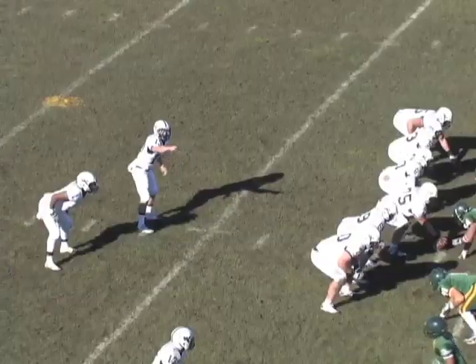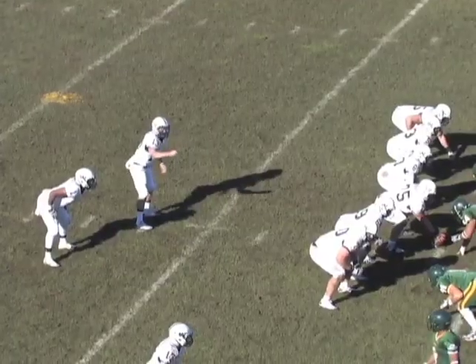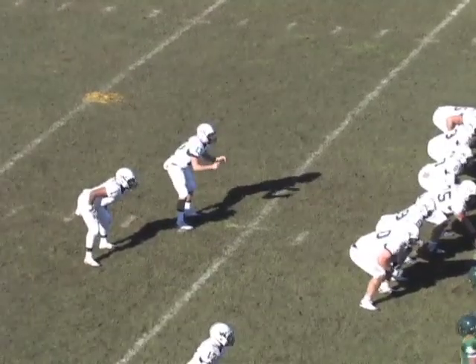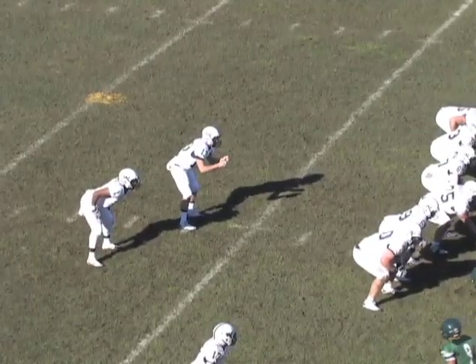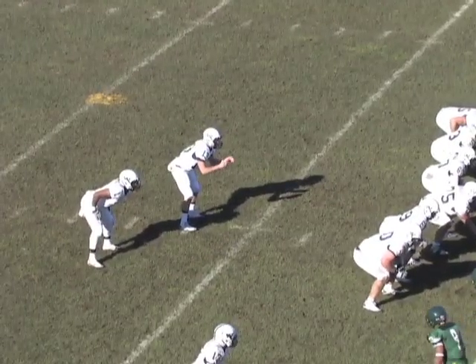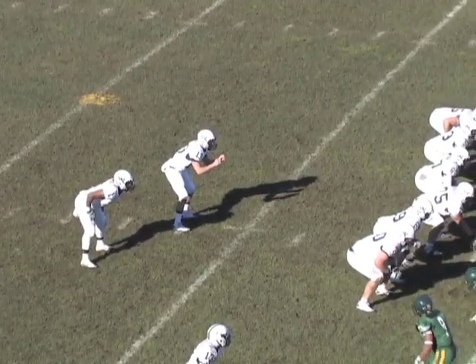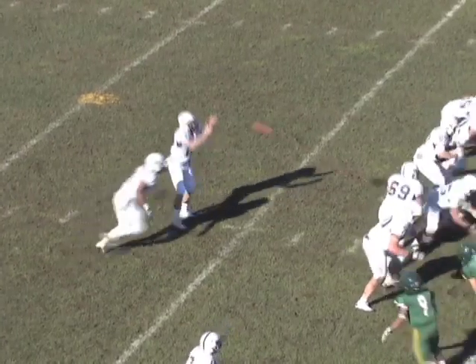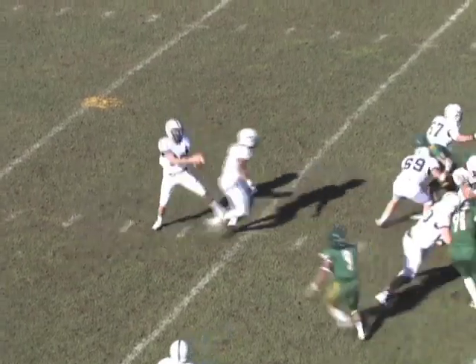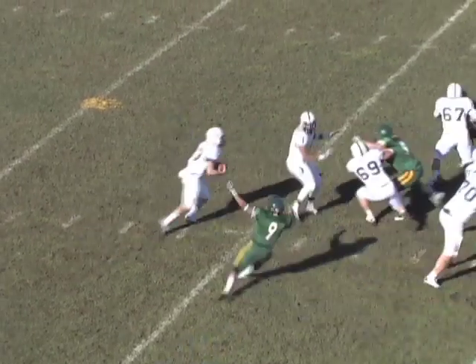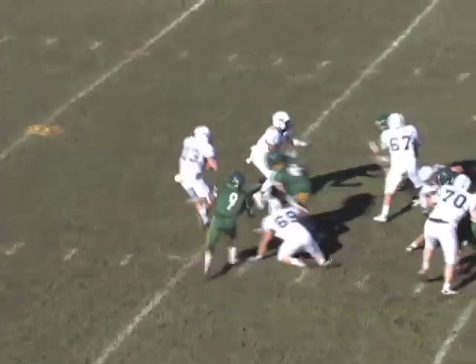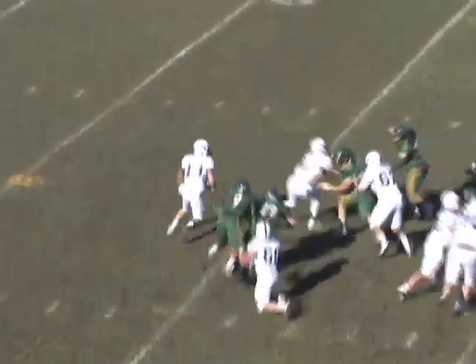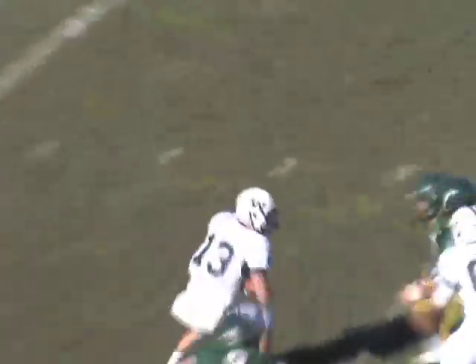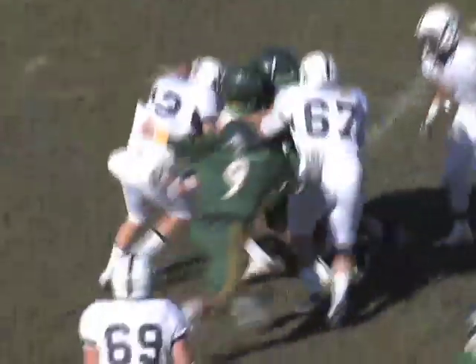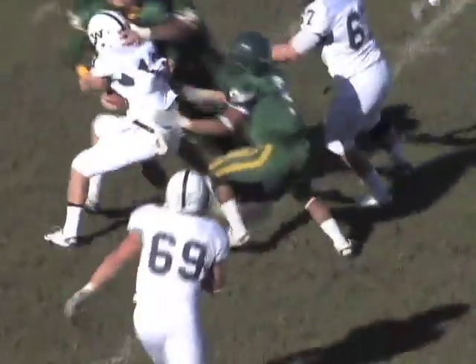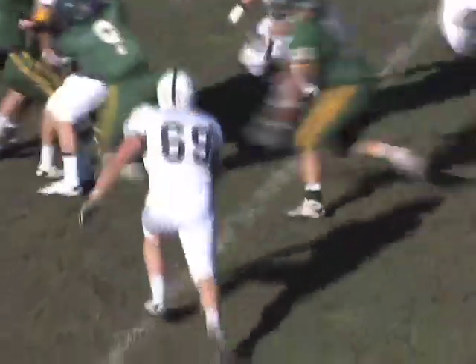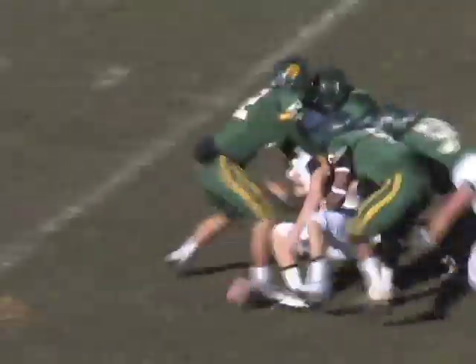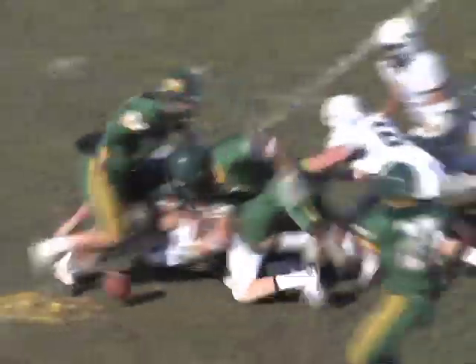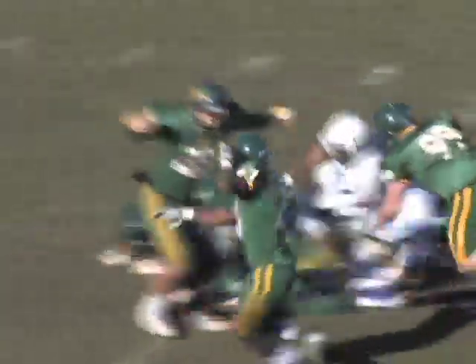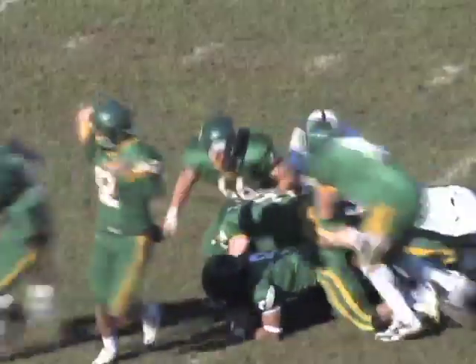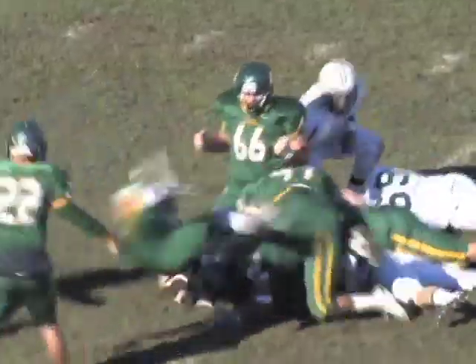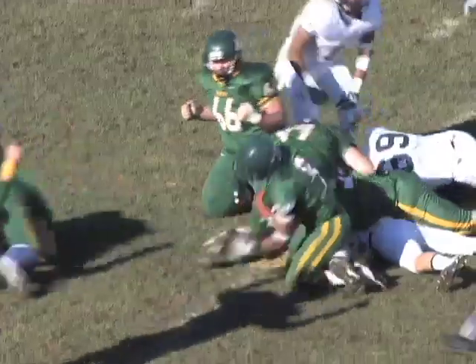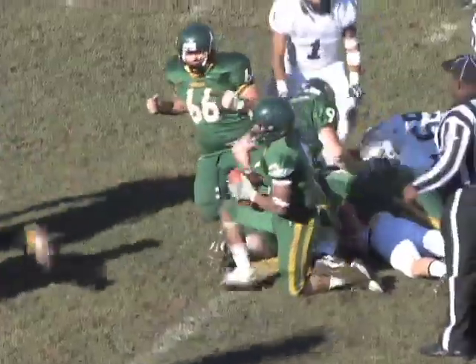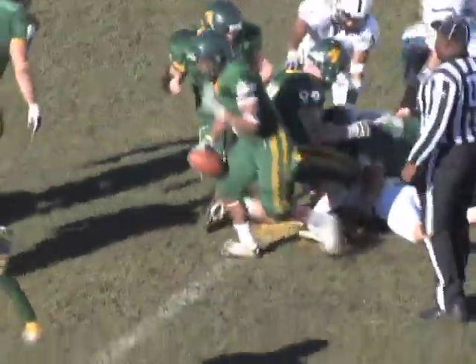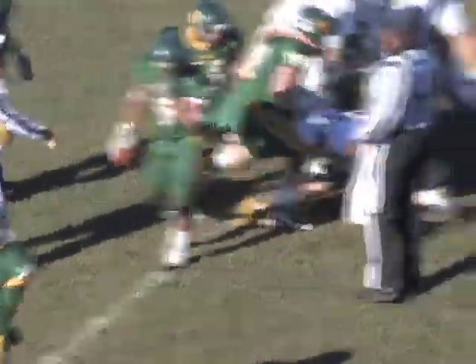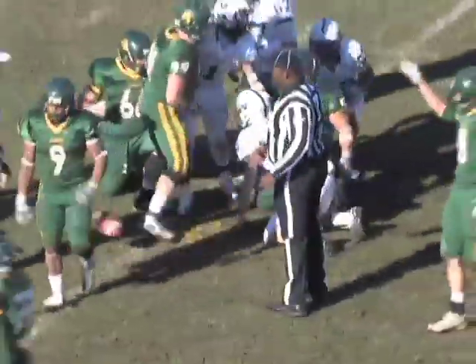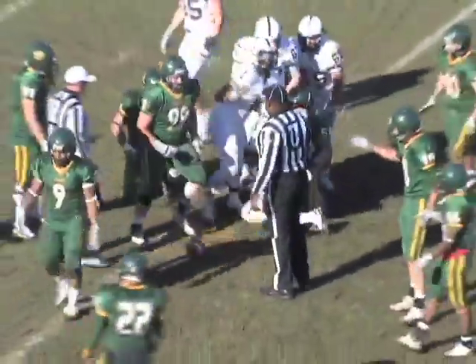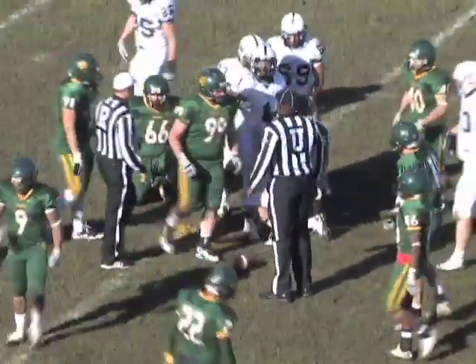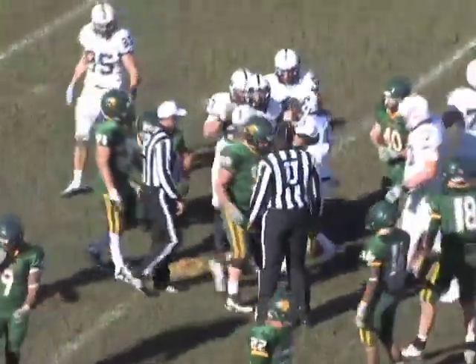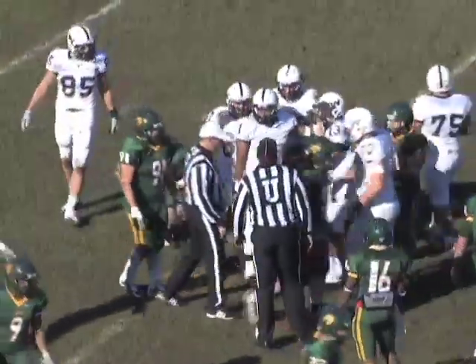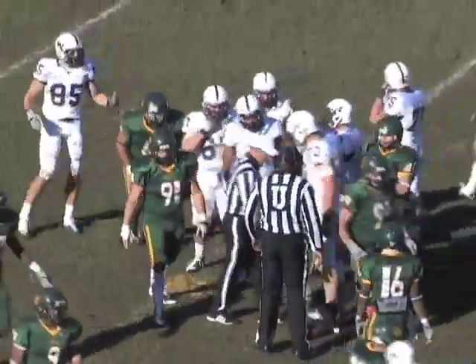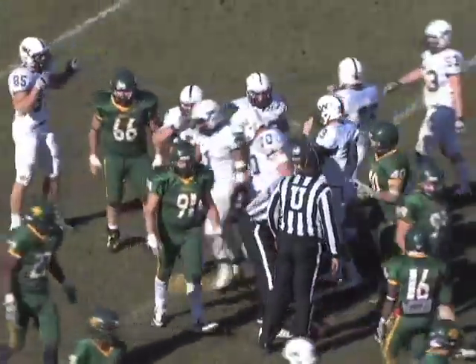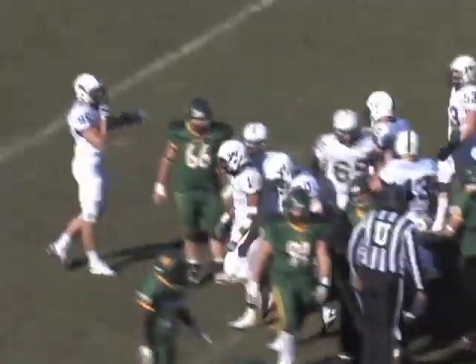Two receivers to the right, single receiver left. Gets the shotgun snap, and he's going to have to keep it — he went to hand it off, but the snap was high and the timing was off. David Ribeiro is there and the Bearcats come up with the football. The officials ruled his forward progress was stopped and the play was blown dead.